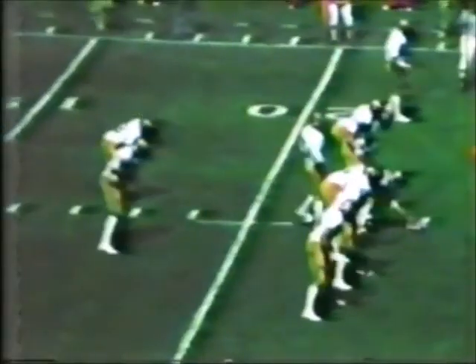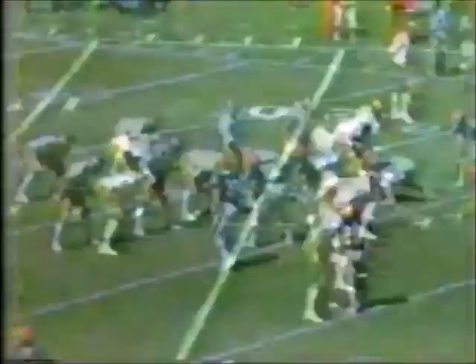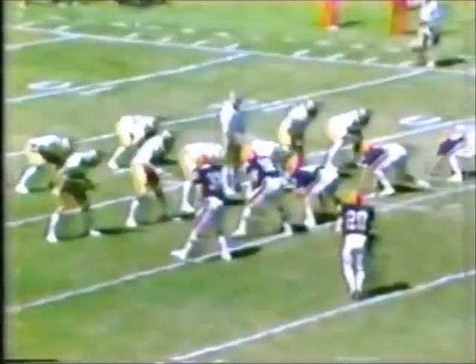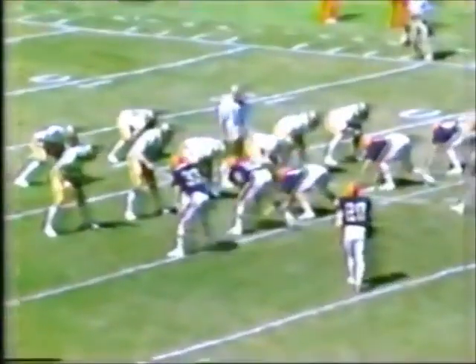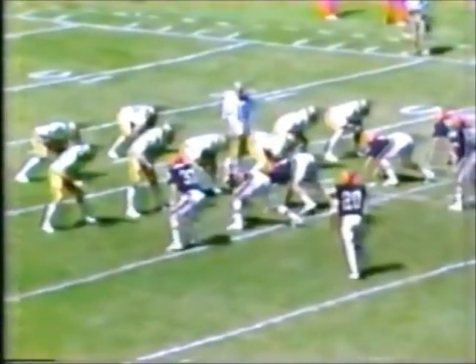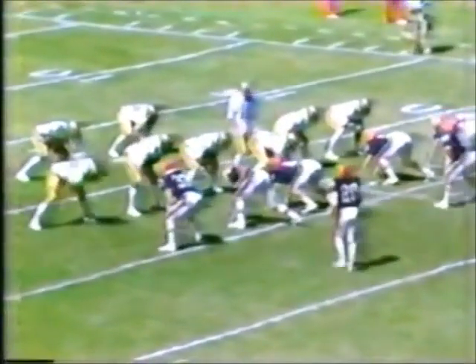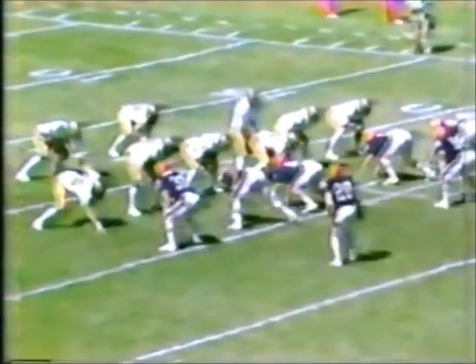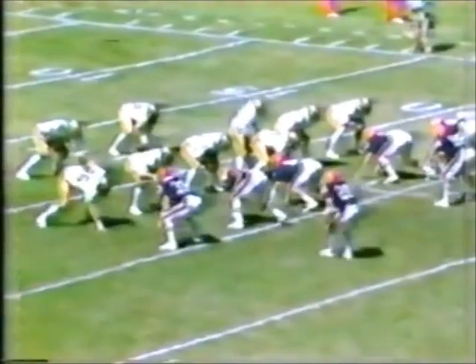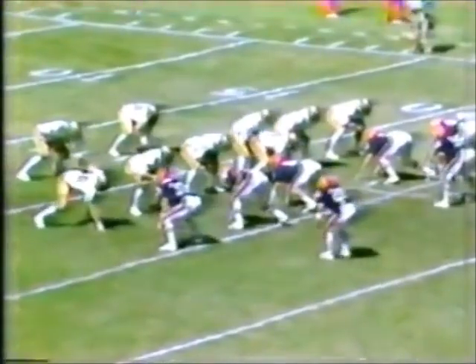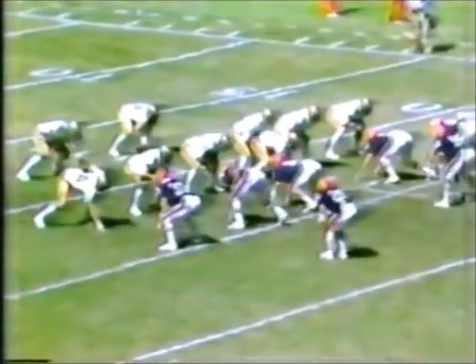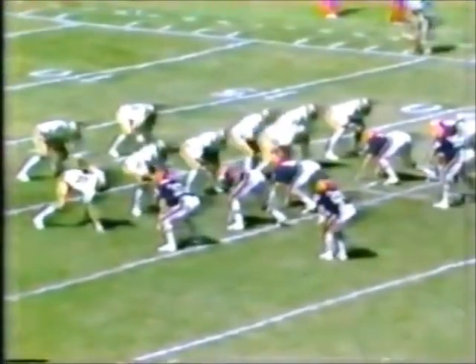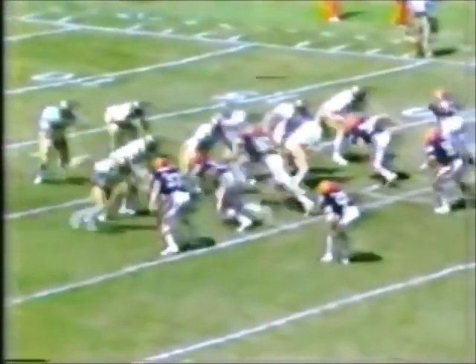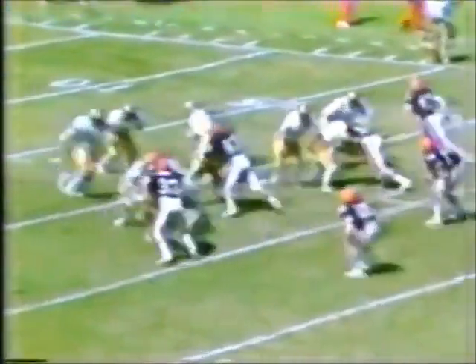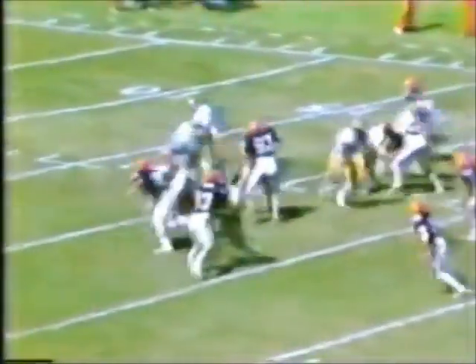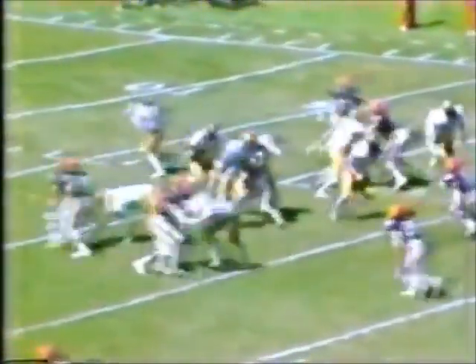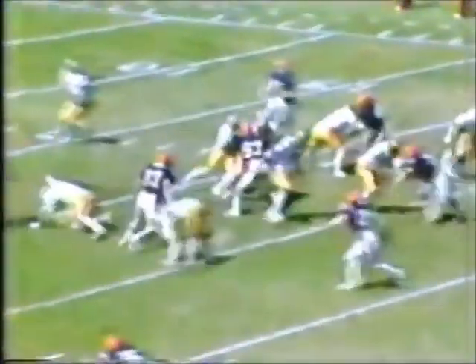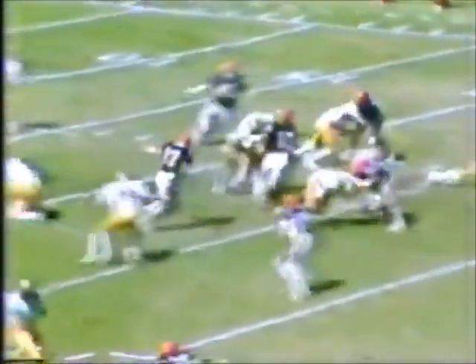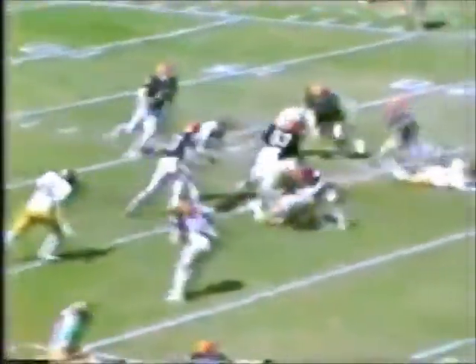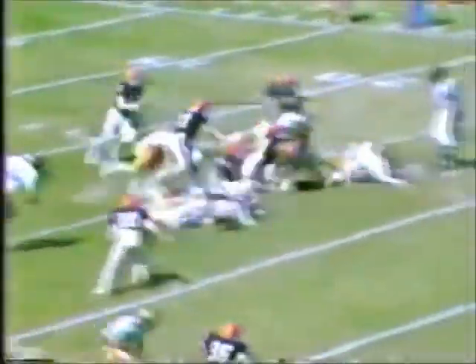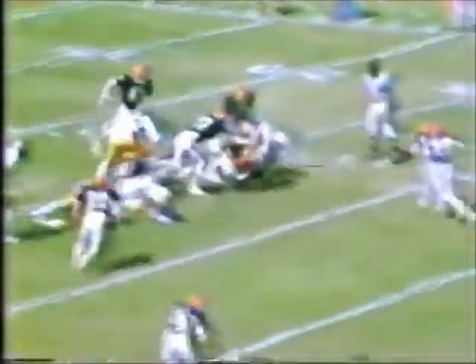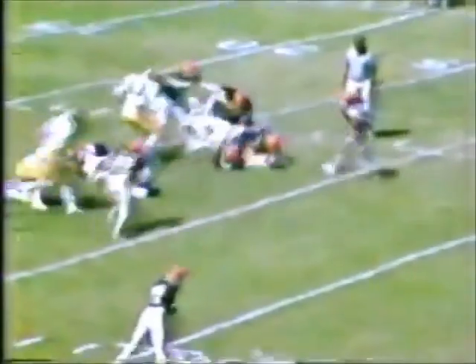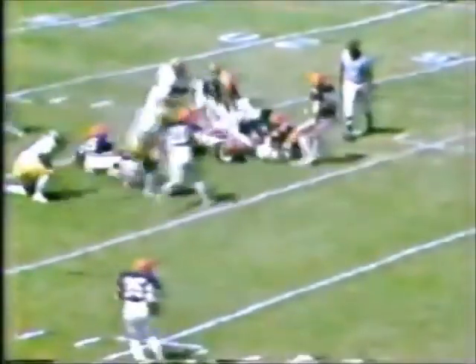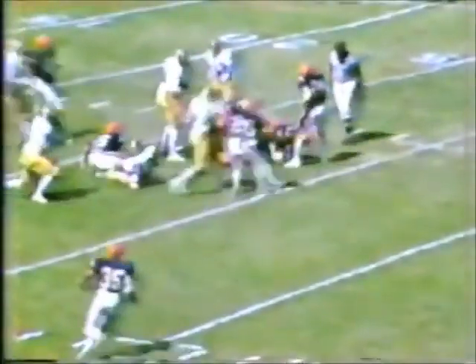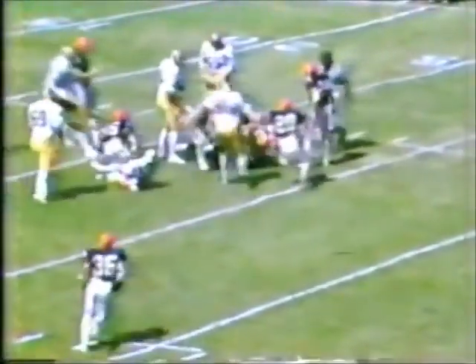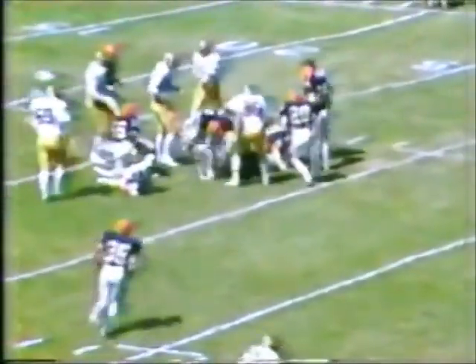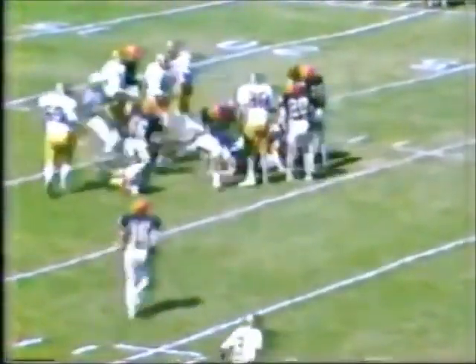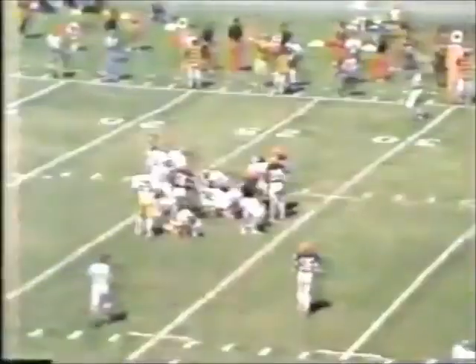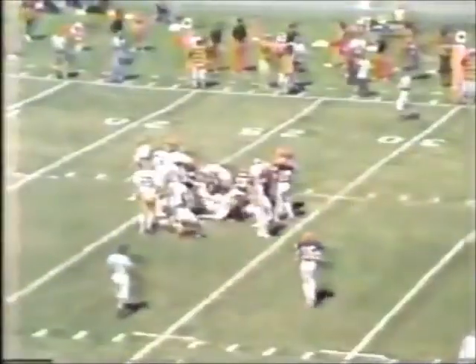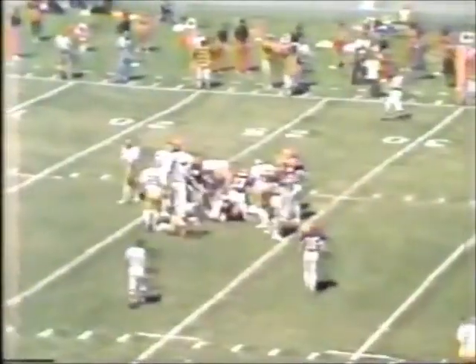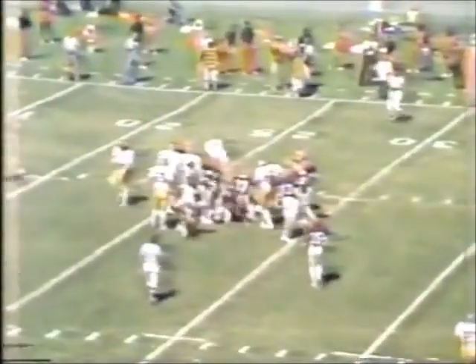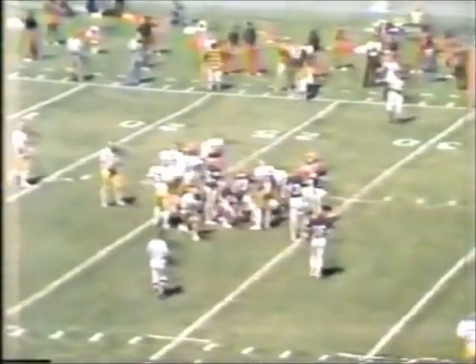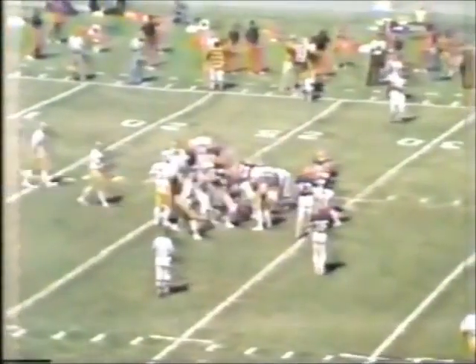Third and seven, the ball at the Seminole 23-yard line. Flank wide to the right — Flowers — there's a handoff now to Johnson. Johnson in the middle across the 25, and he brings it up to the 27-yard line.